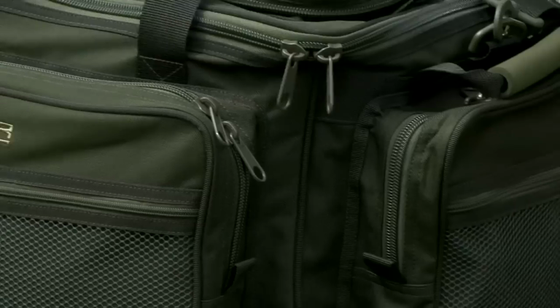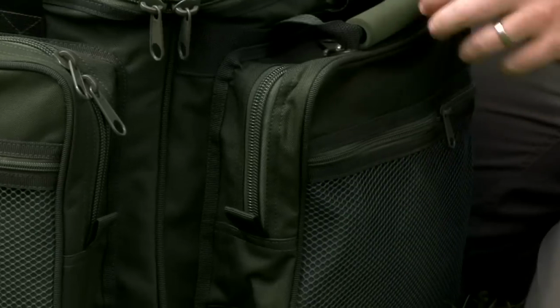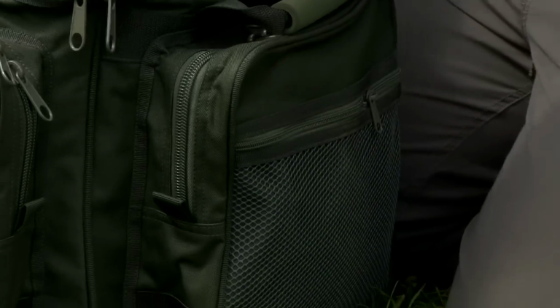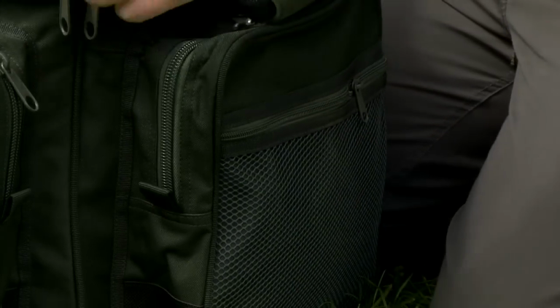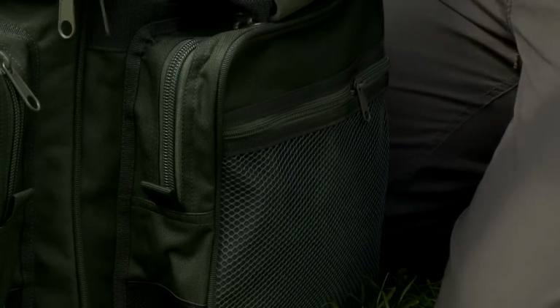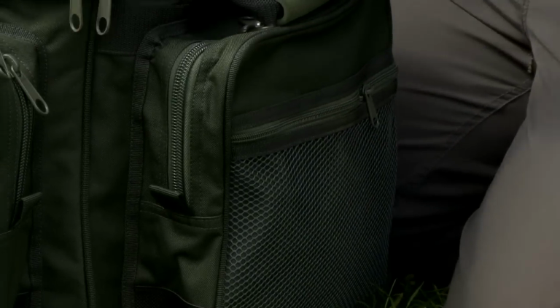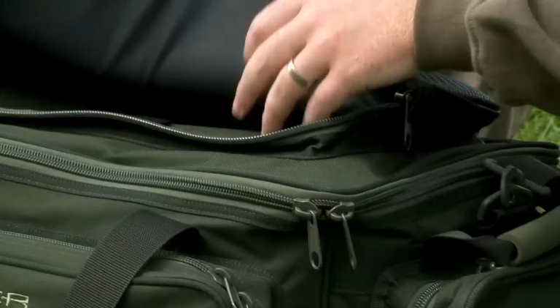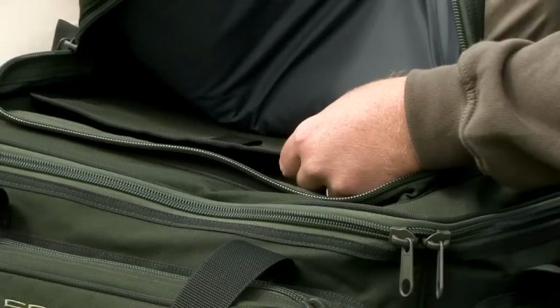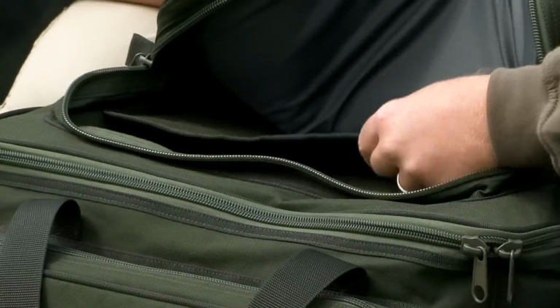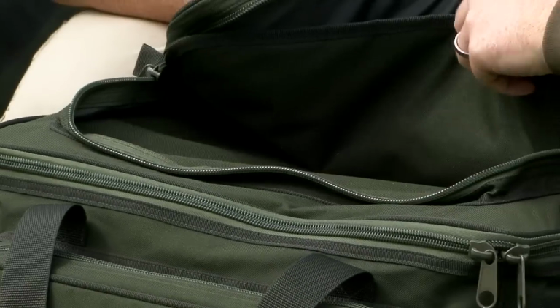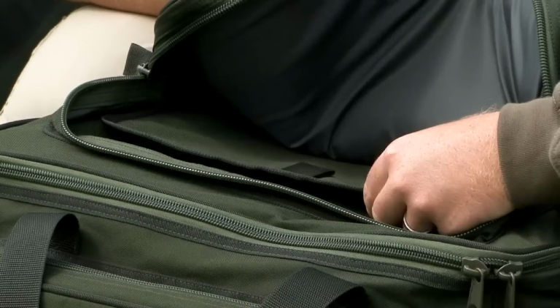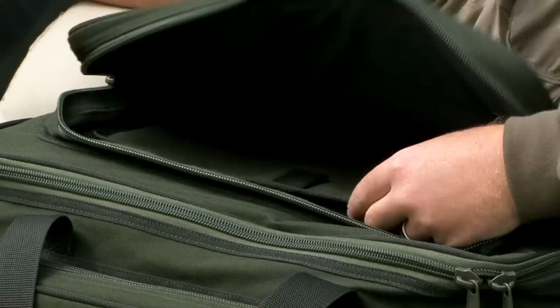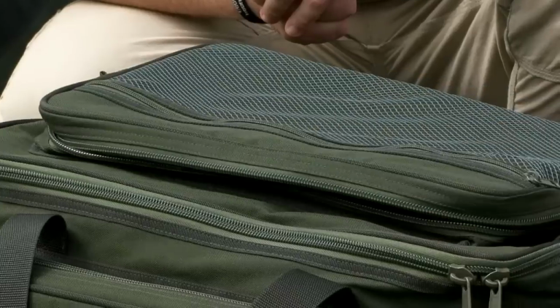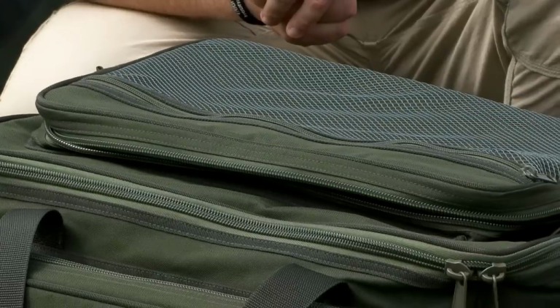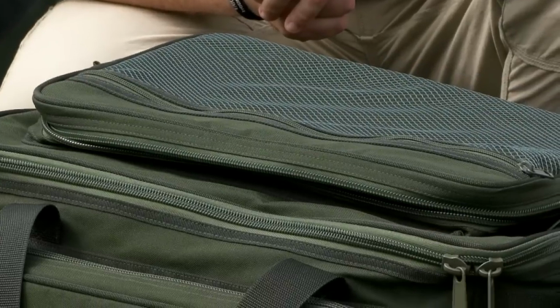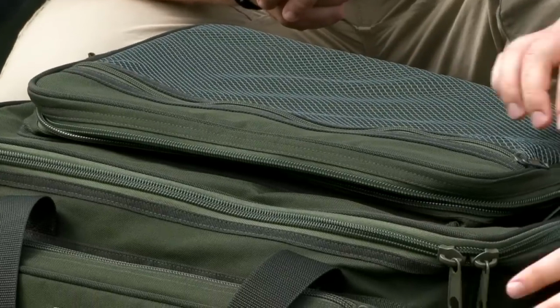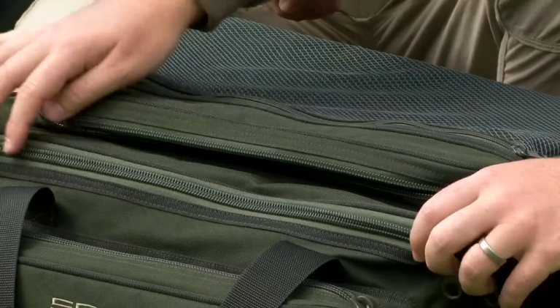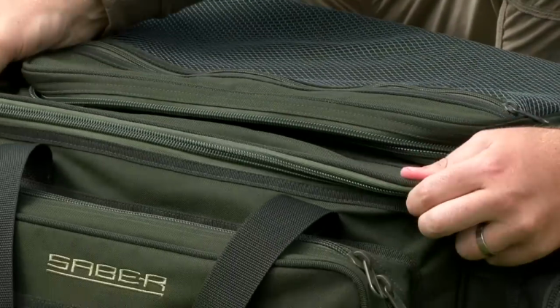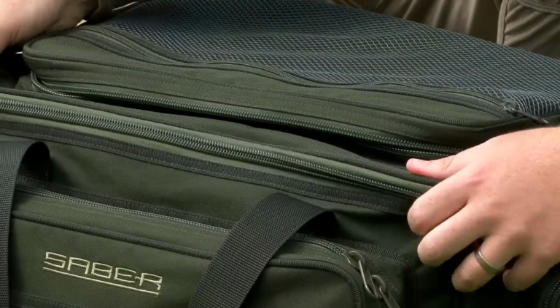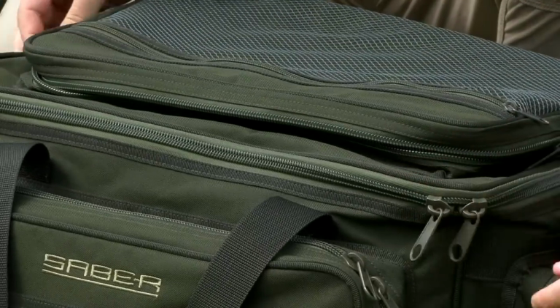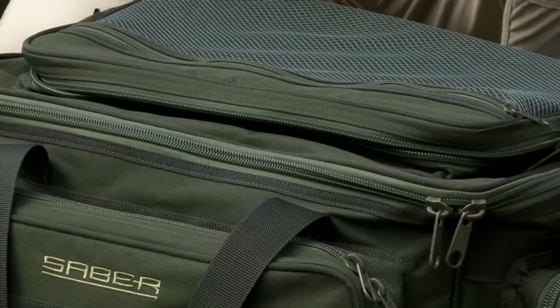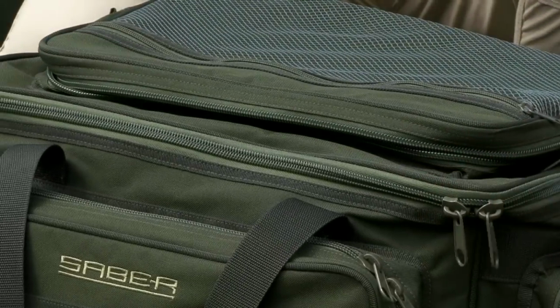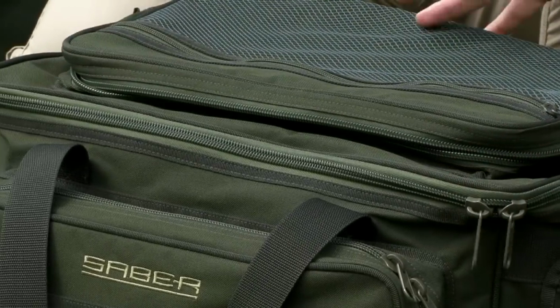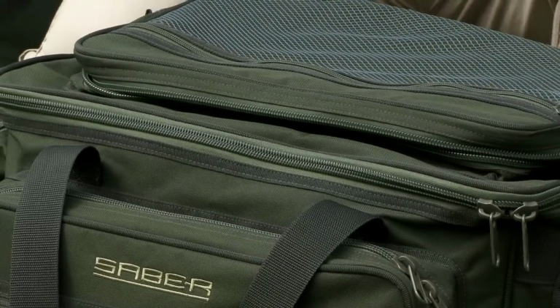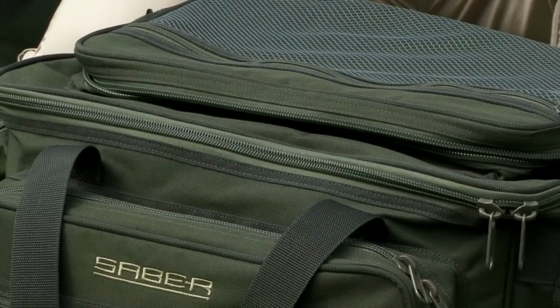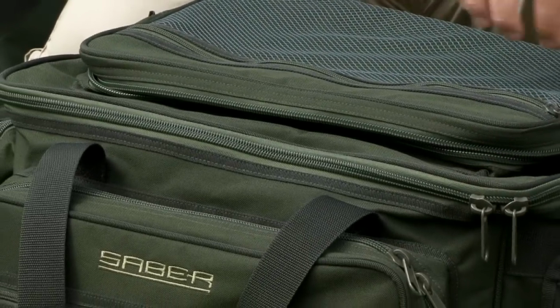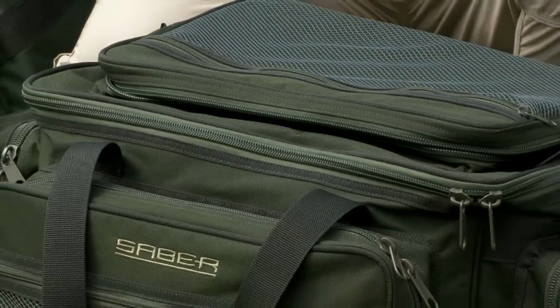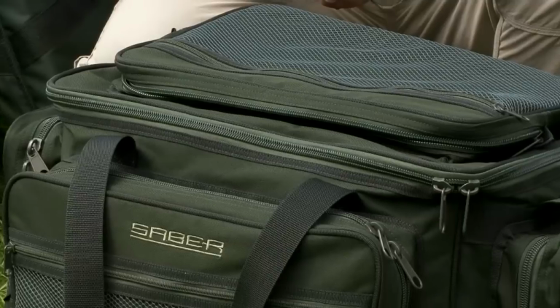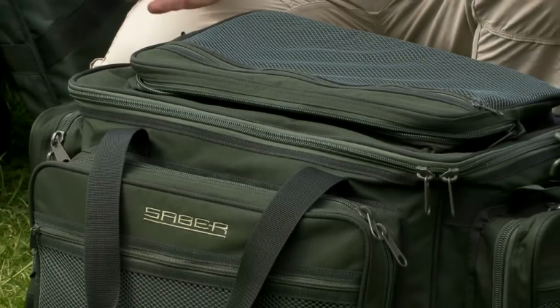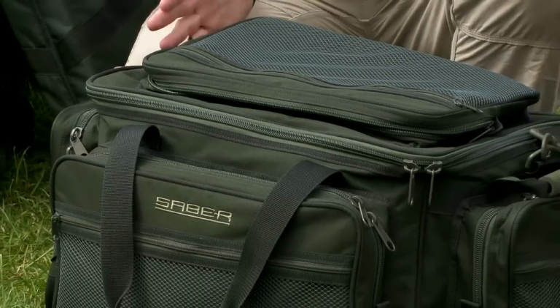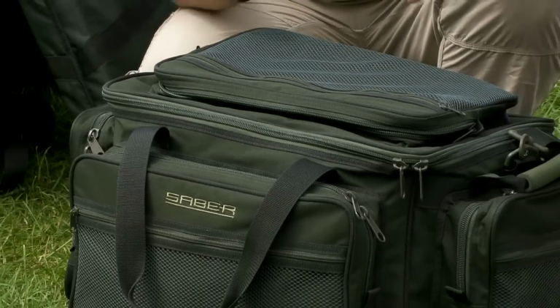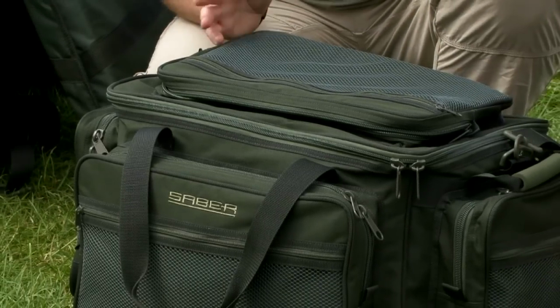On the top you've got another pocket which is perfect for your buzz bars with your bank sticks, and one big zip so you can get straight into the carryall with no fiddling about. Your big main compartment is easy access.